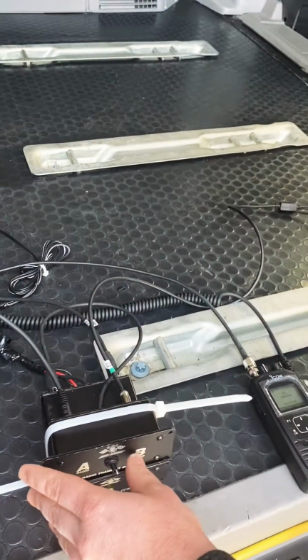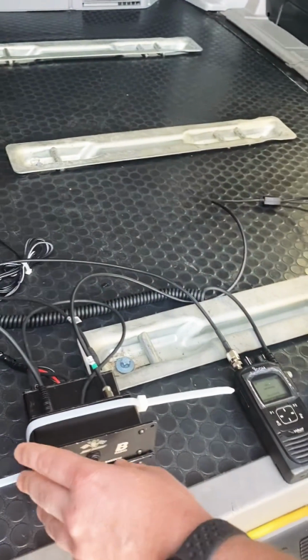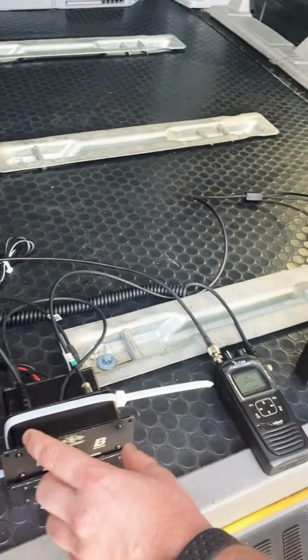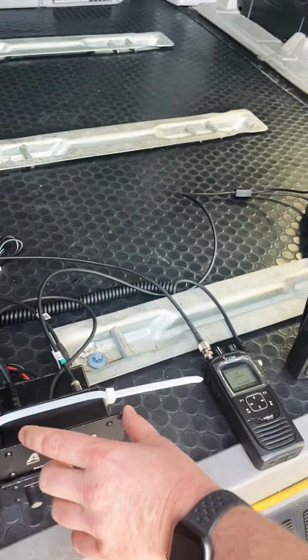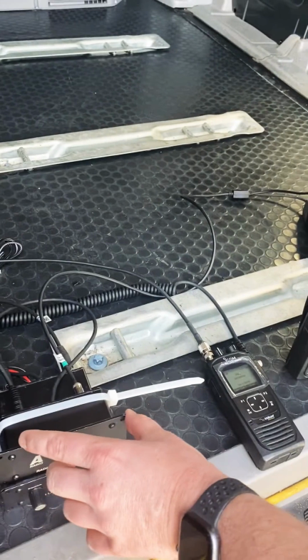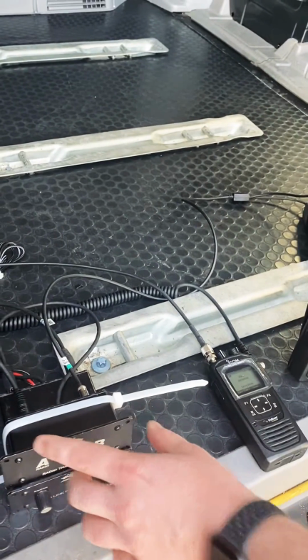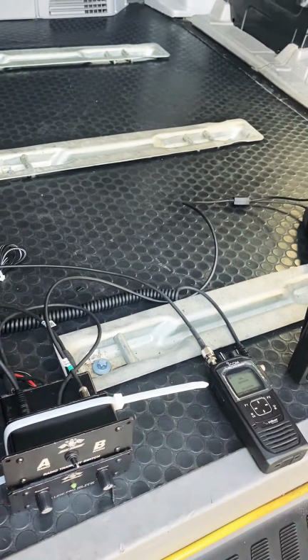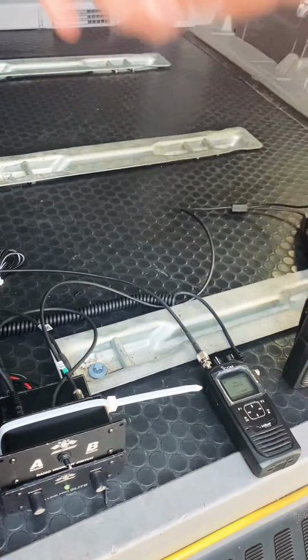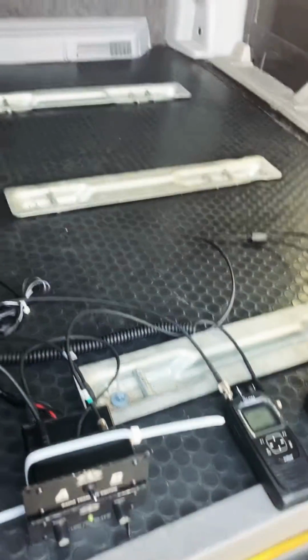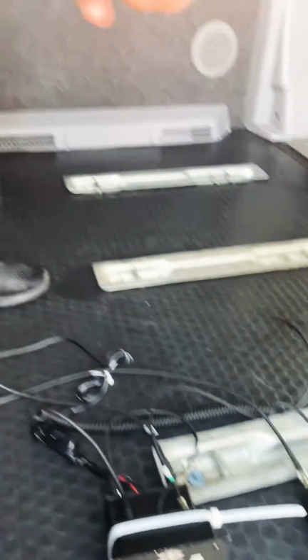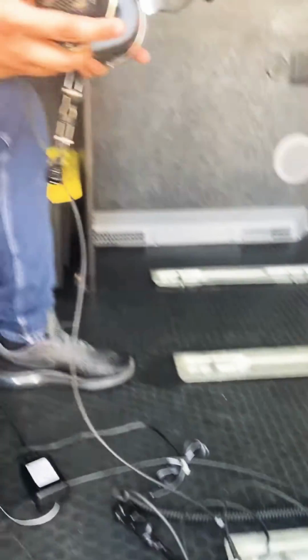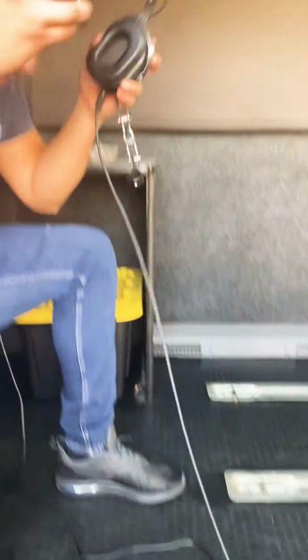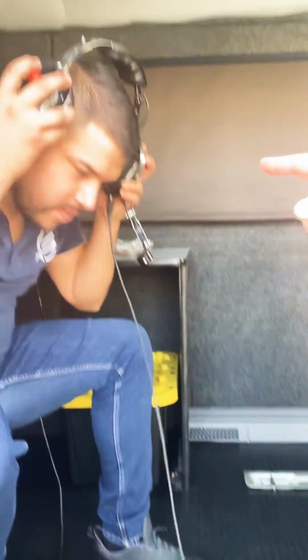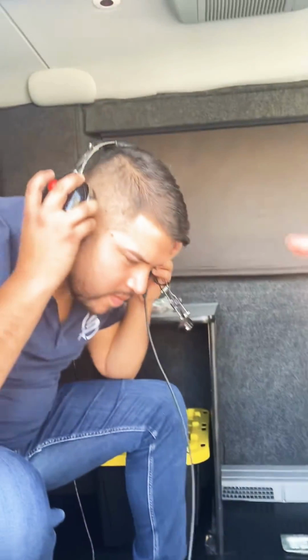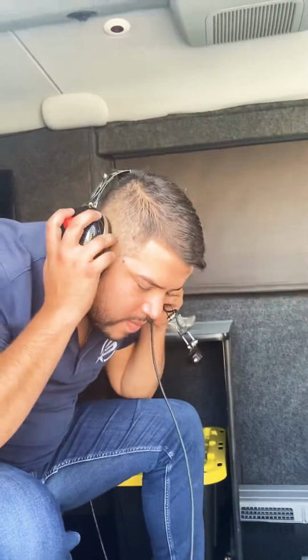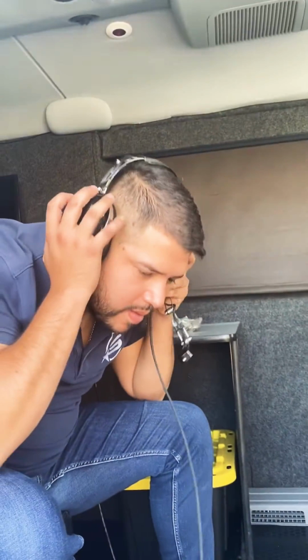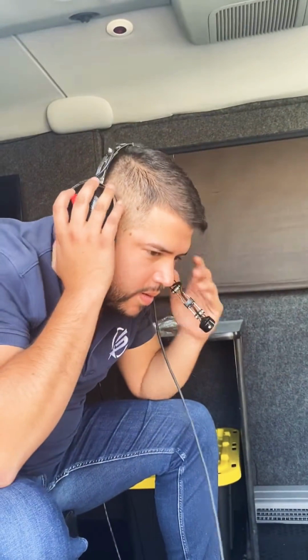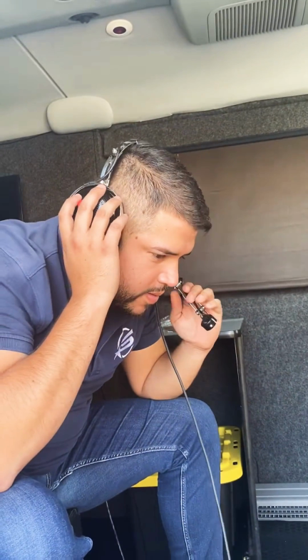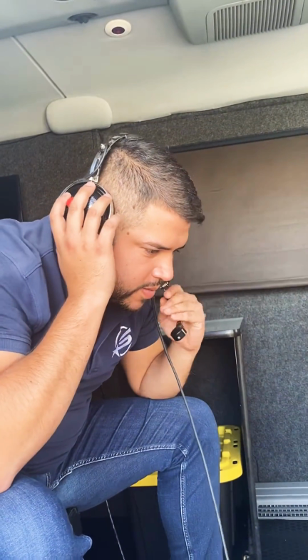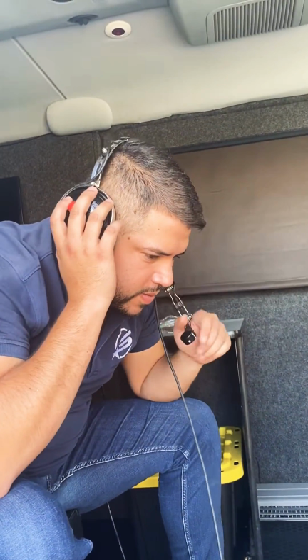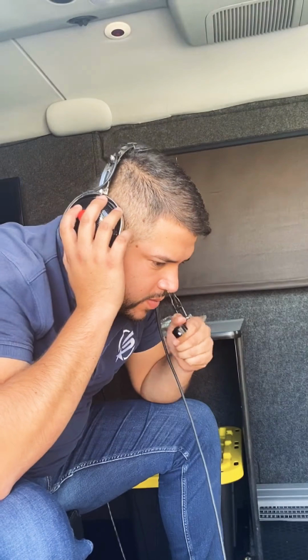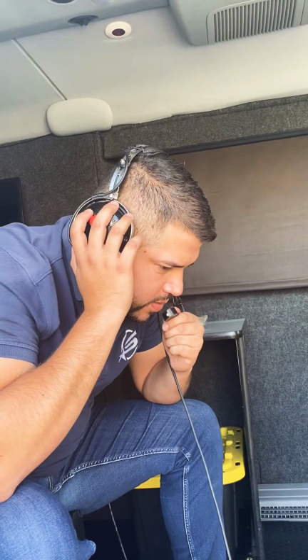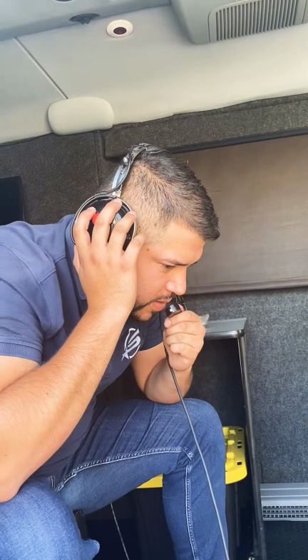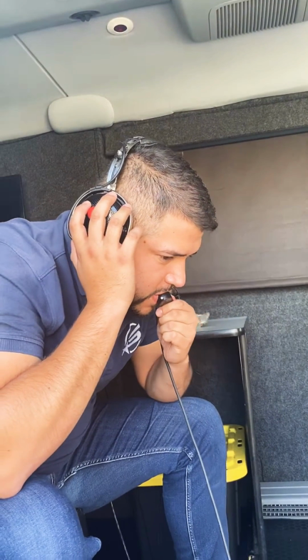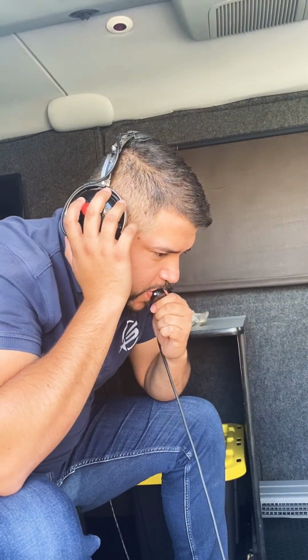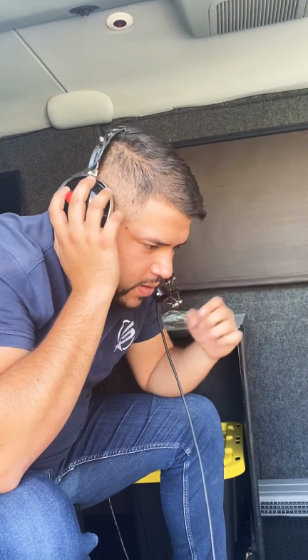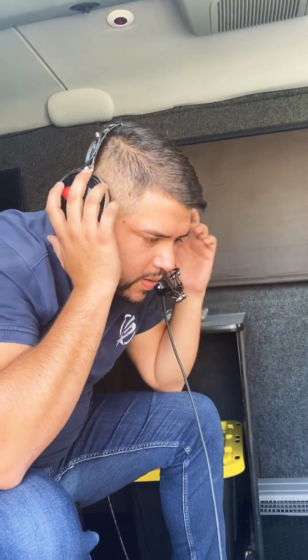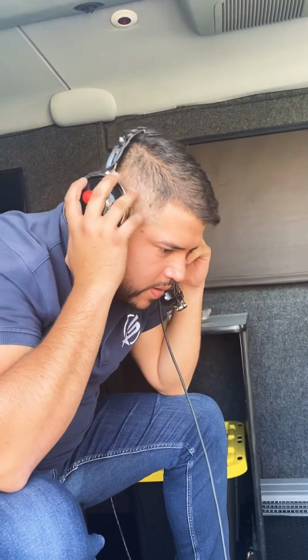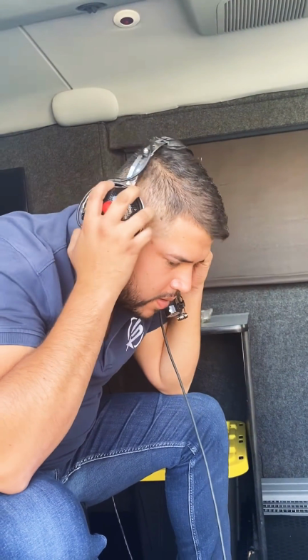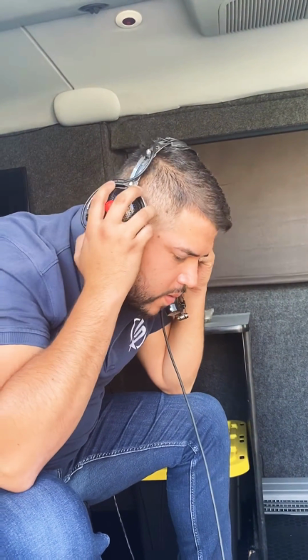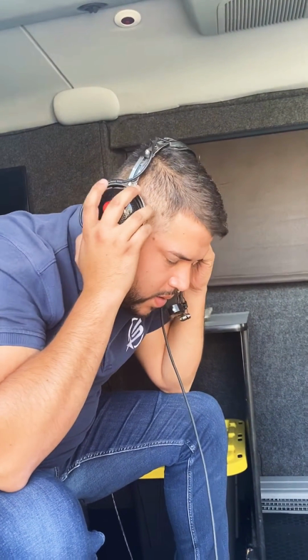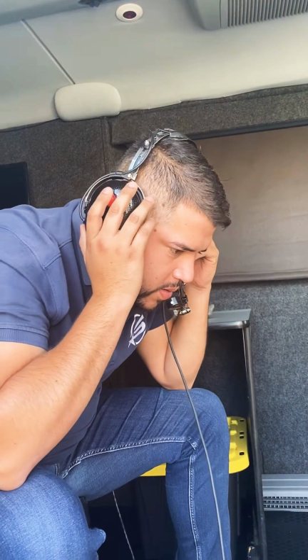So if I'm on B, I'm going to be using the radio. Raphael's got a crew chief headset from PCI. Go ahead Raphael, hit me on the radio.